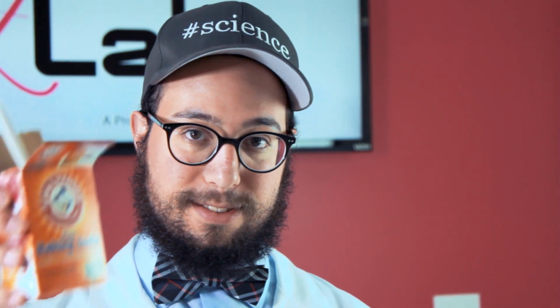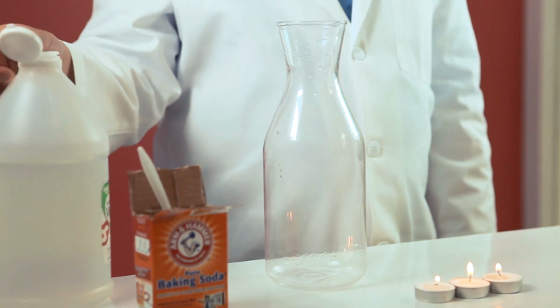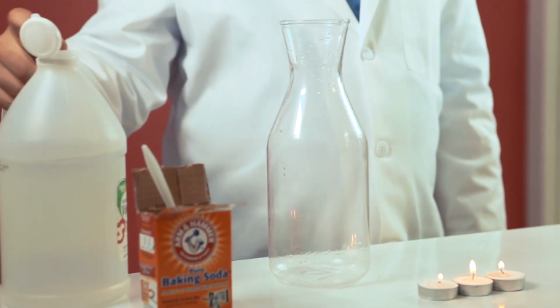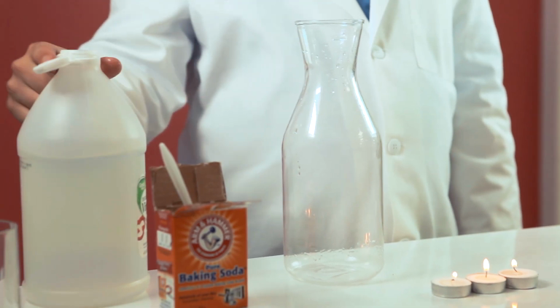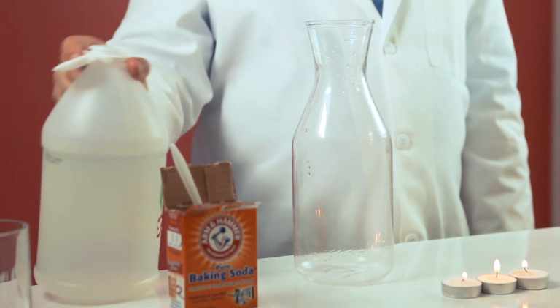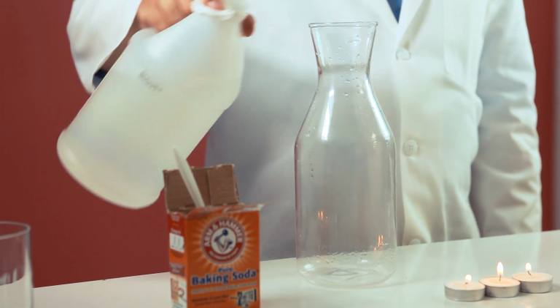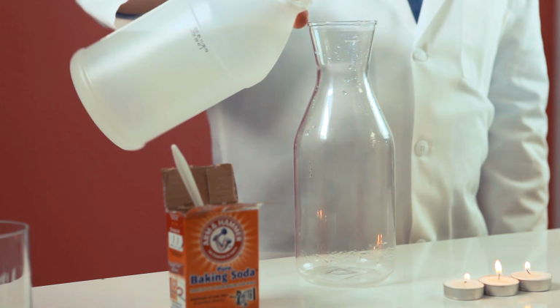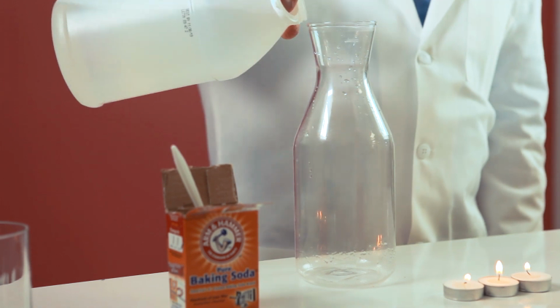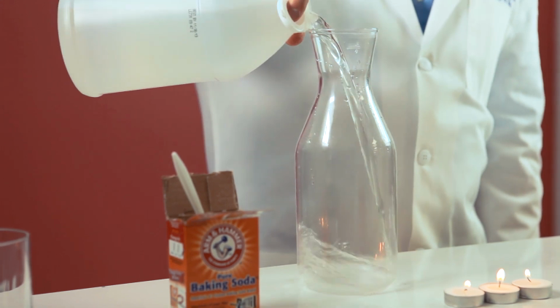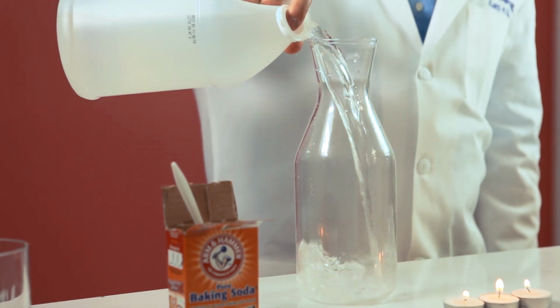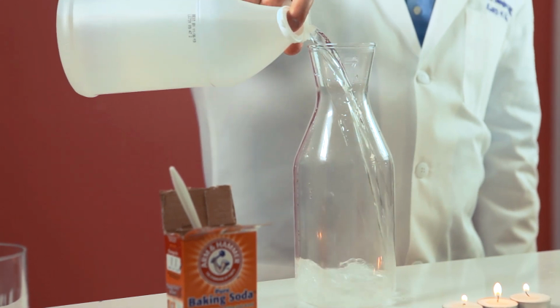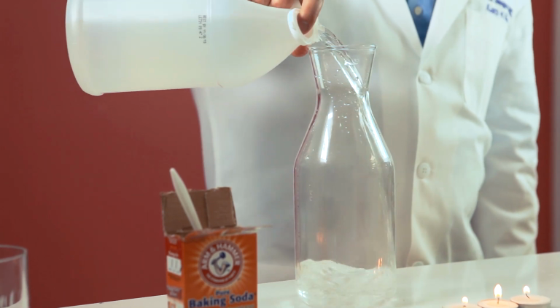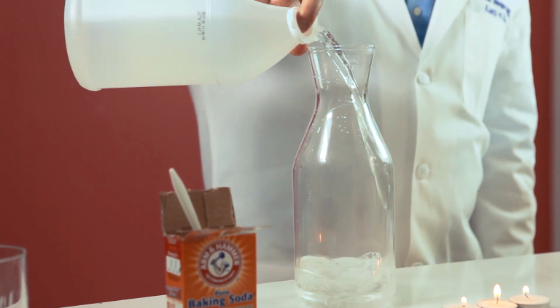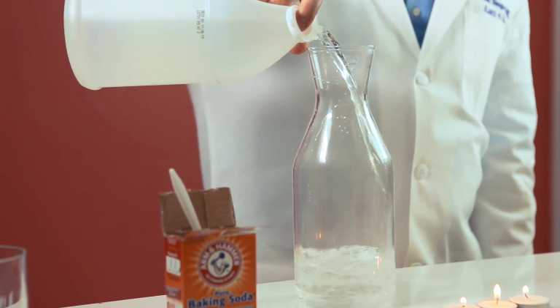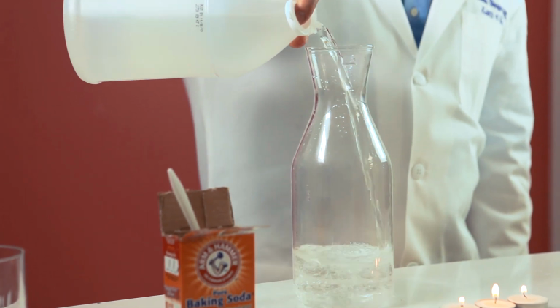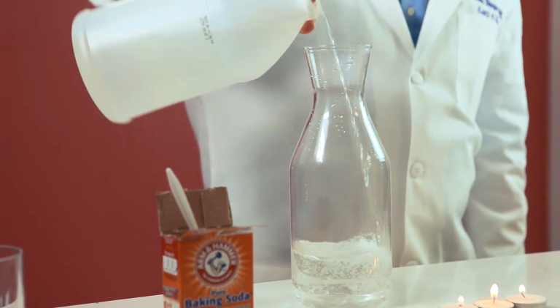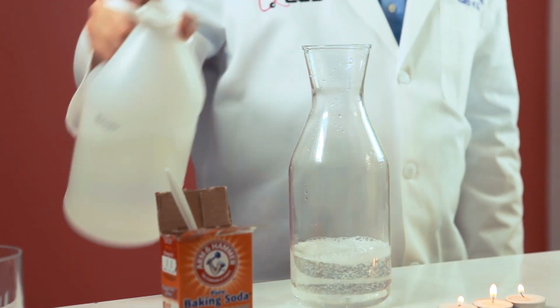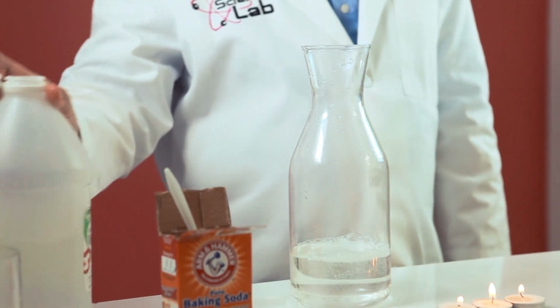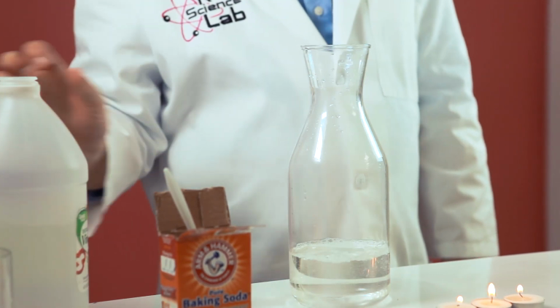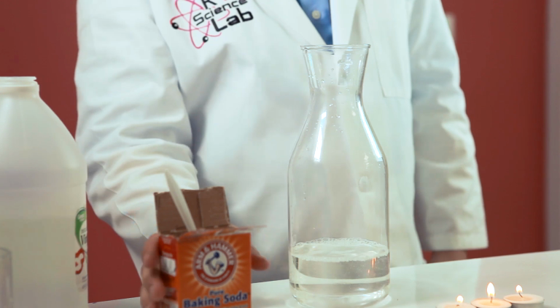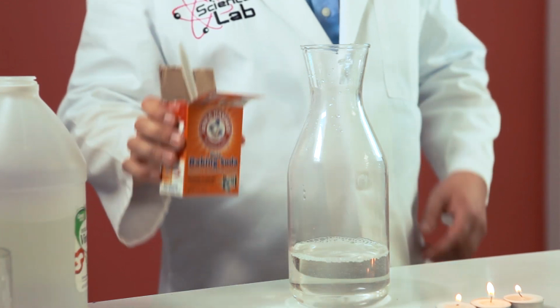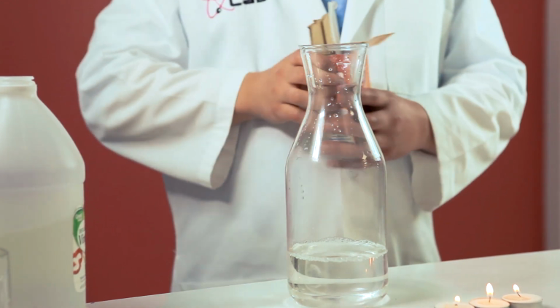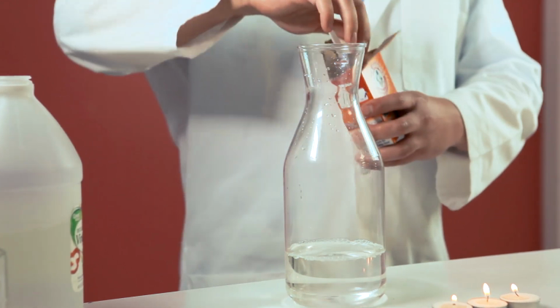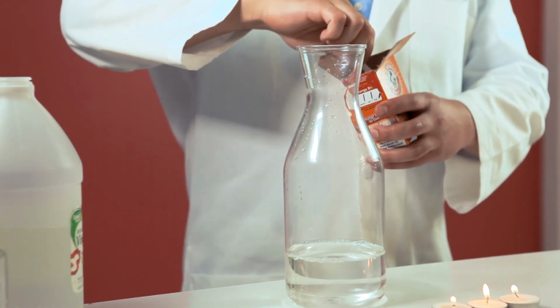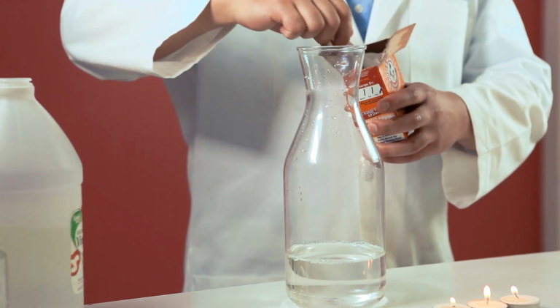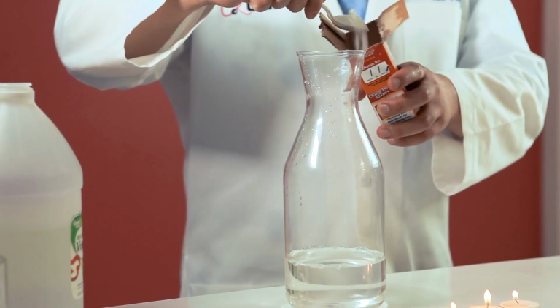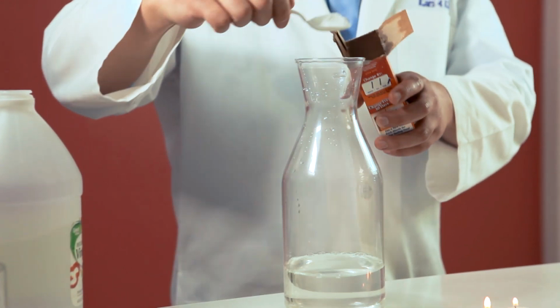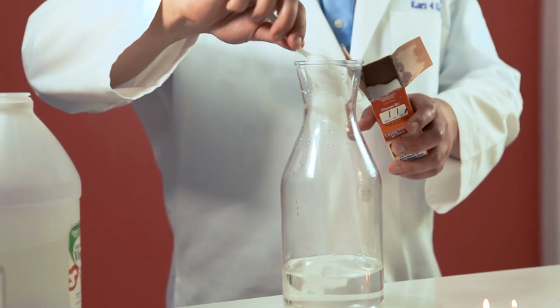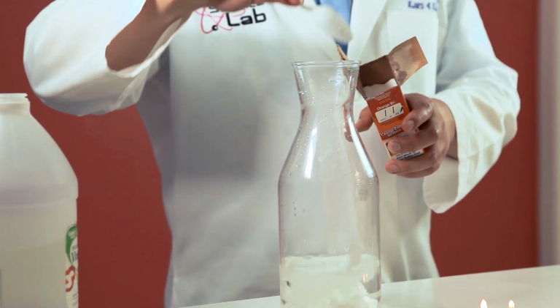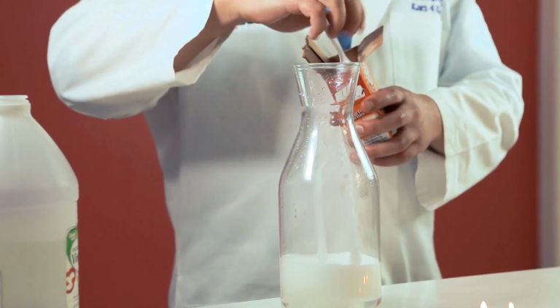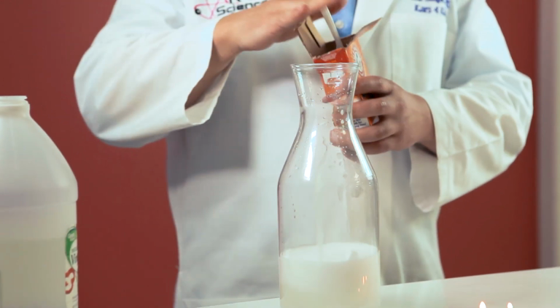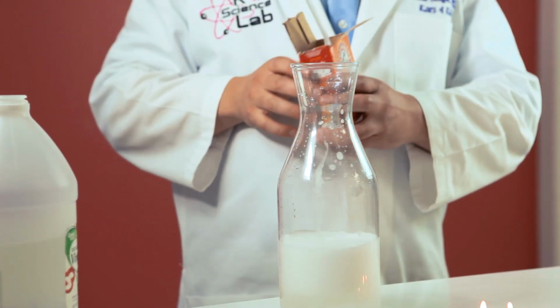When you mix the two it creates a chemical reaction. That chemical reaction actually breaks down the chemical composition and creates a gas we all heard of: carbon dioxide.